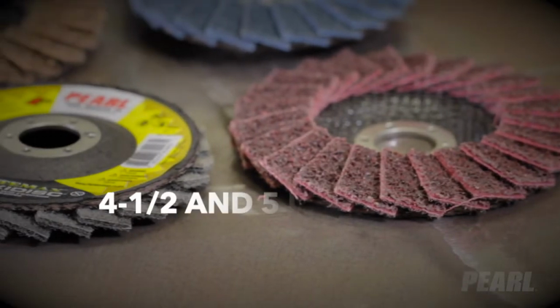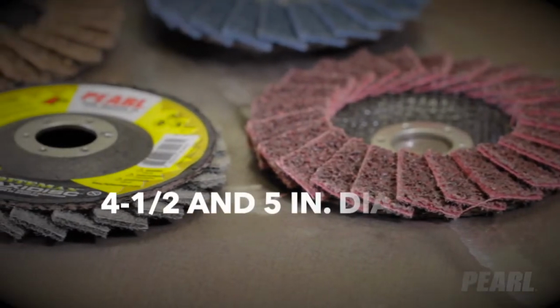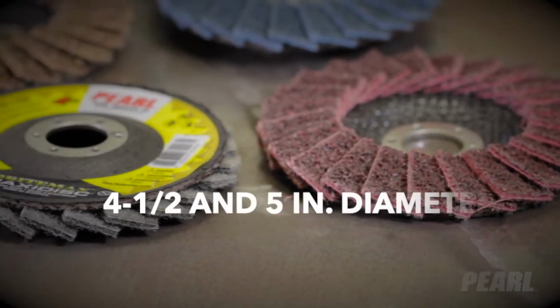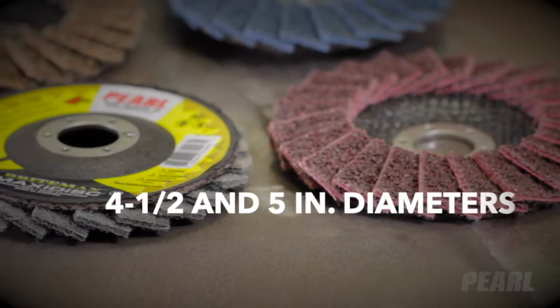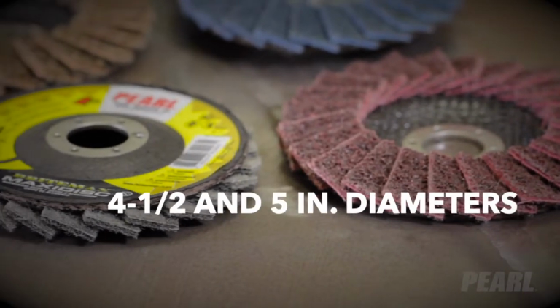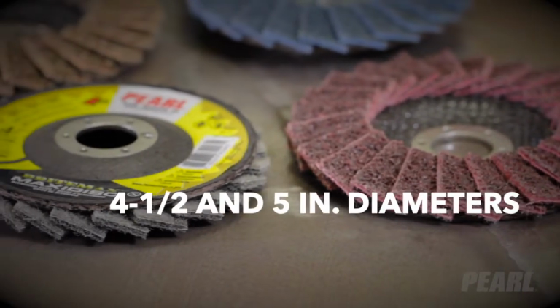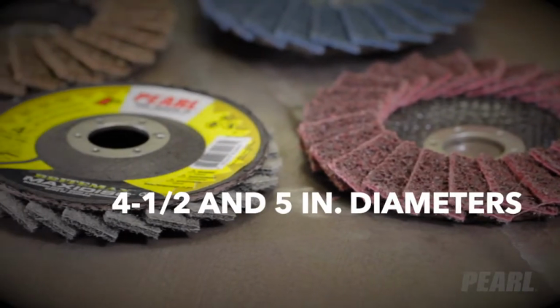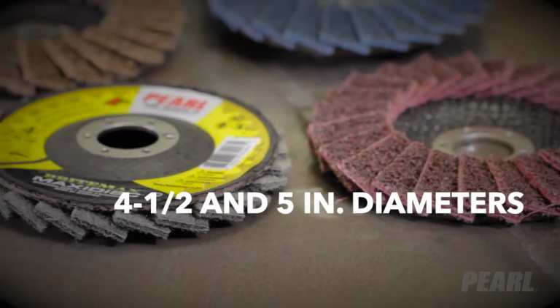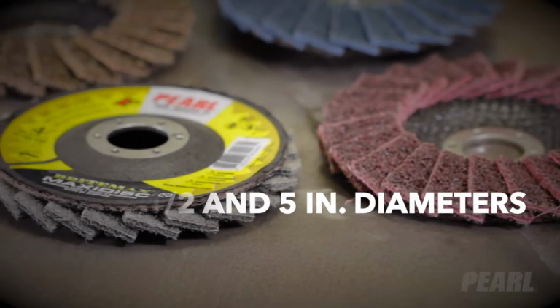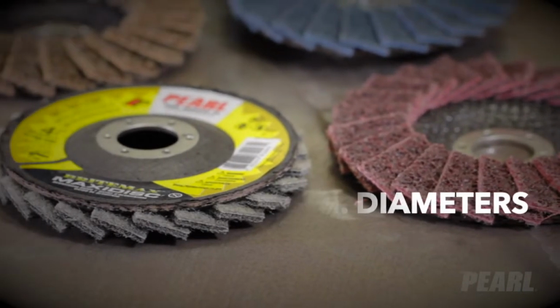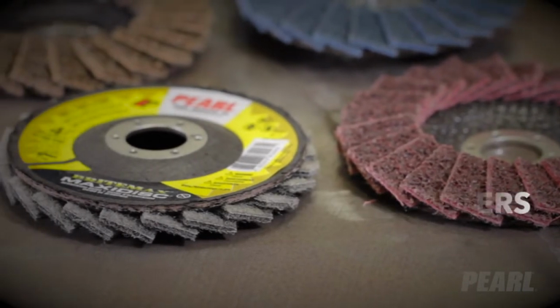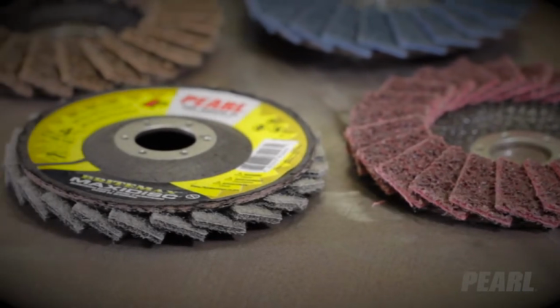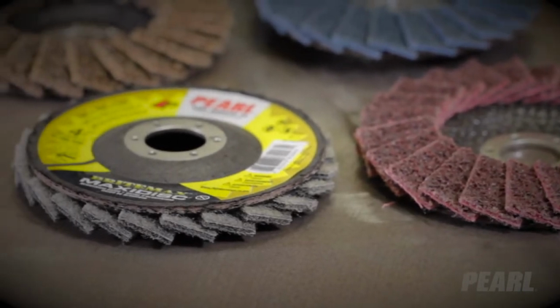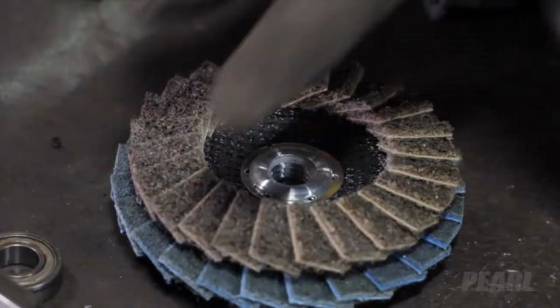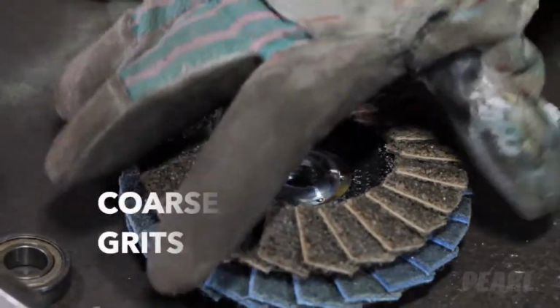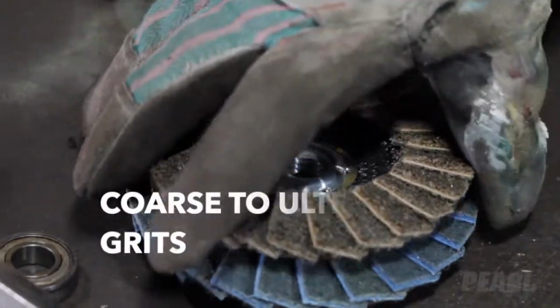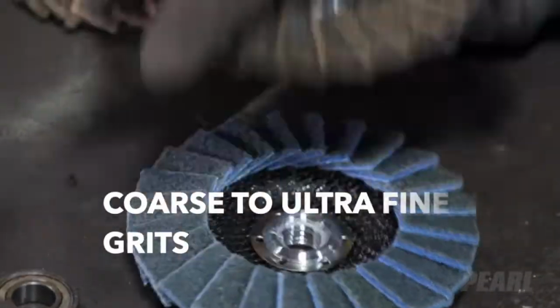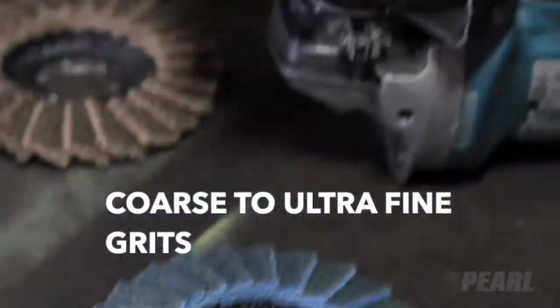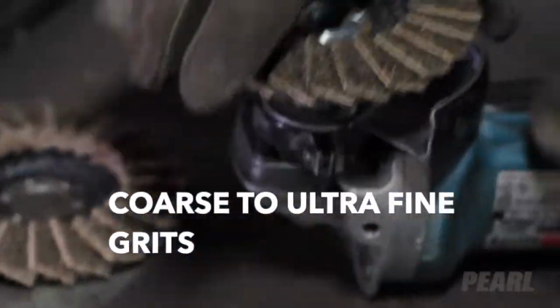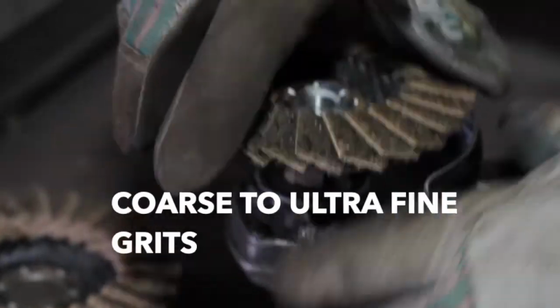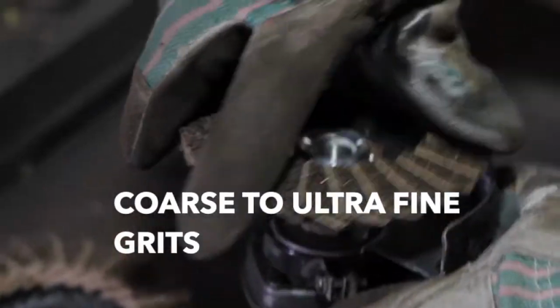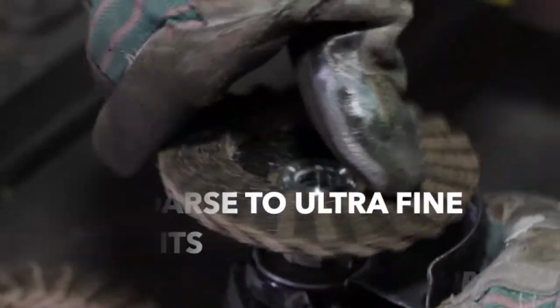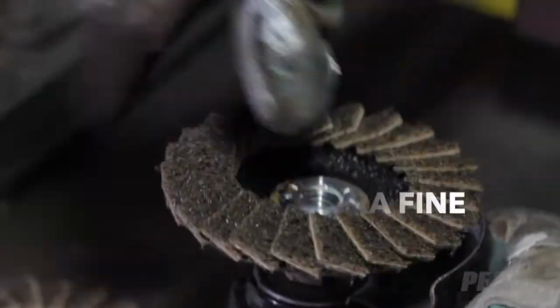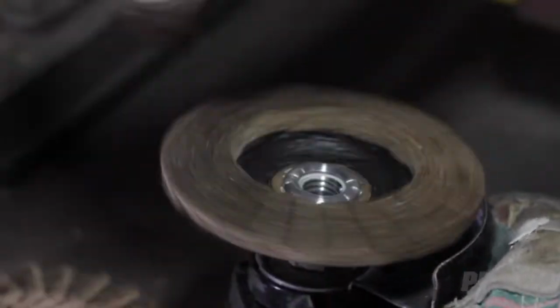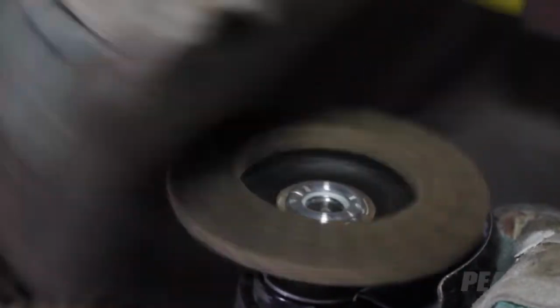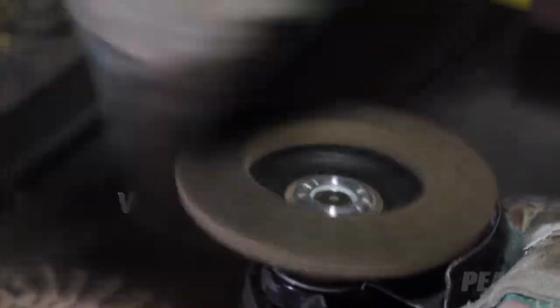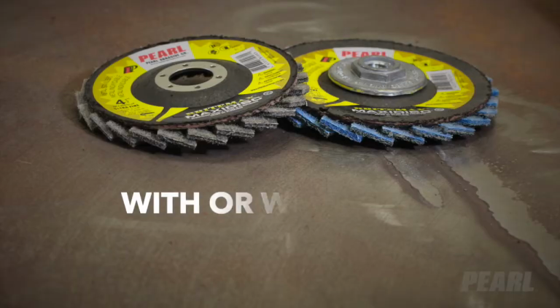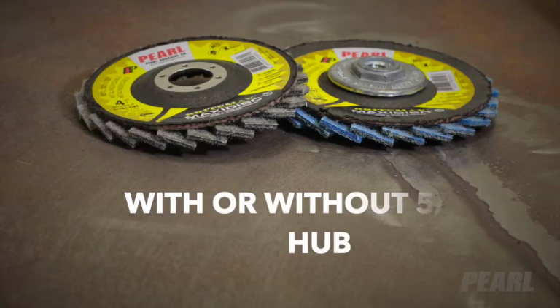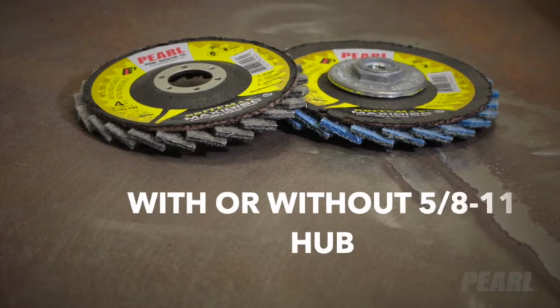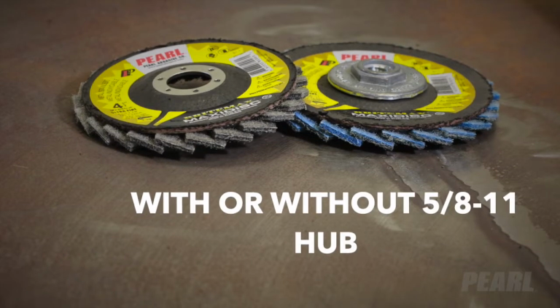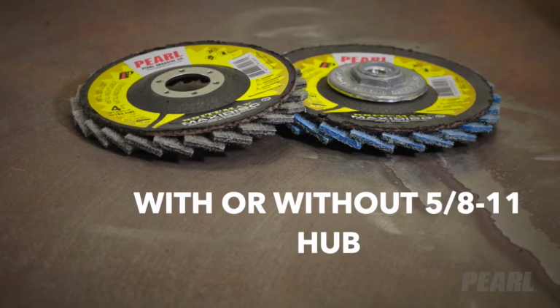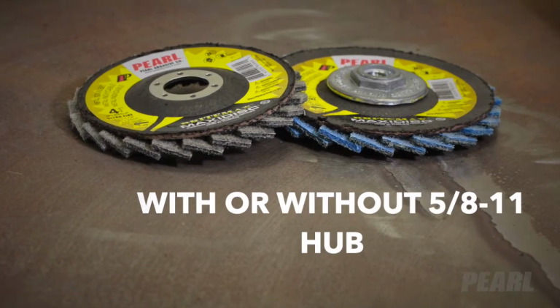Available in 4½ and 5 inch diameters, from coarse to ultra-fine grits, with or without 5/8 inch 11 hubs.